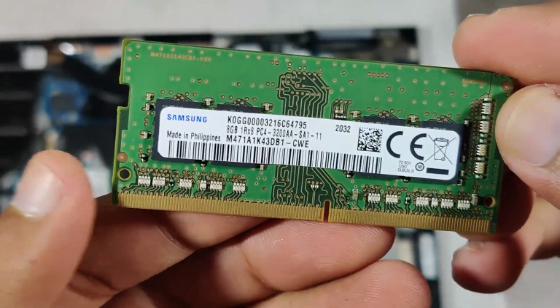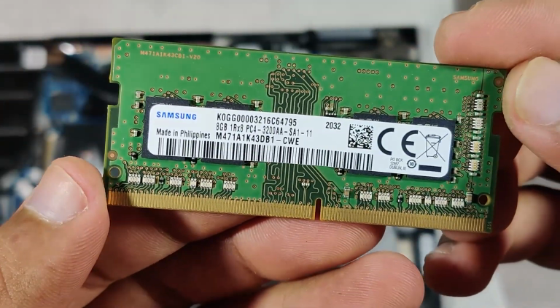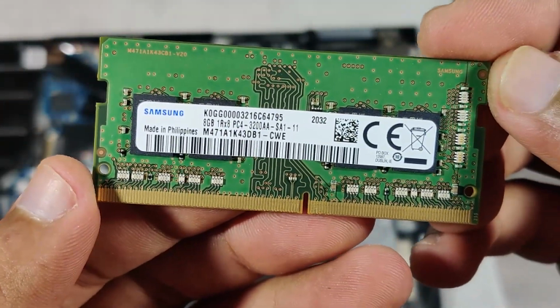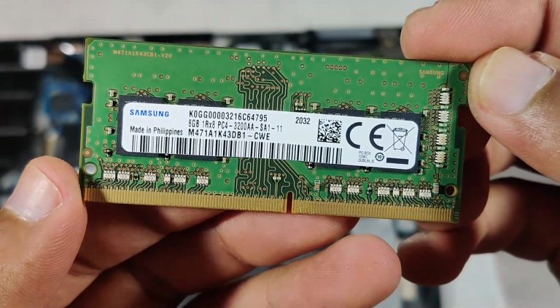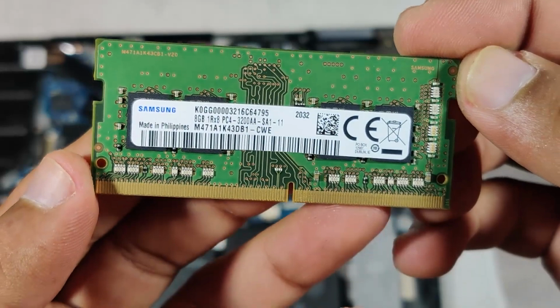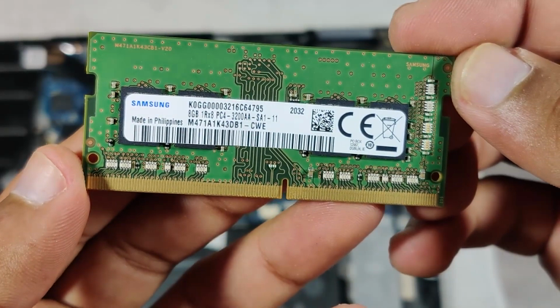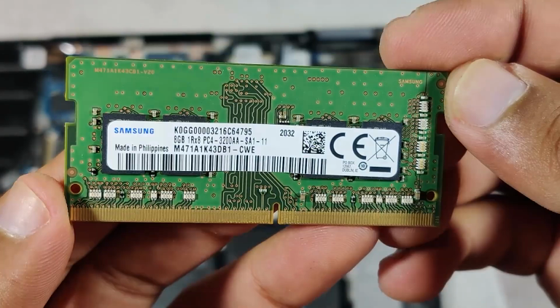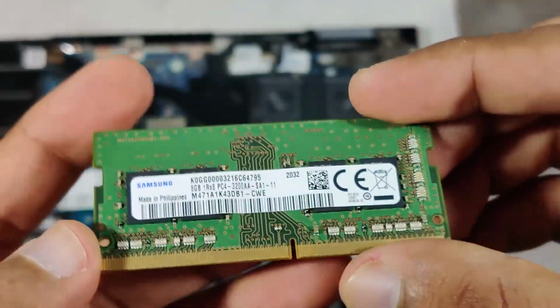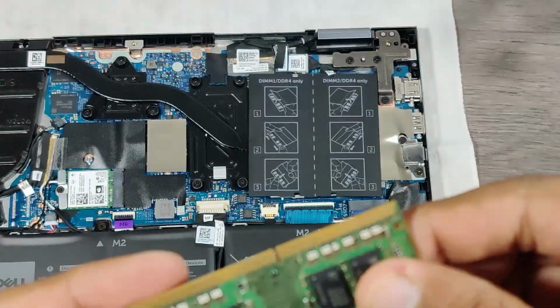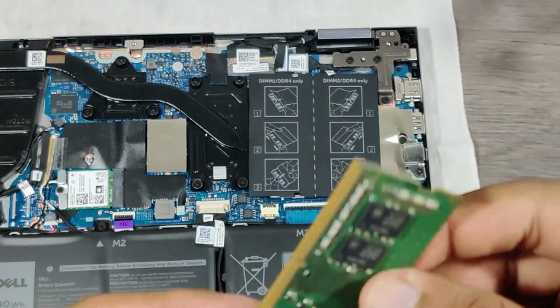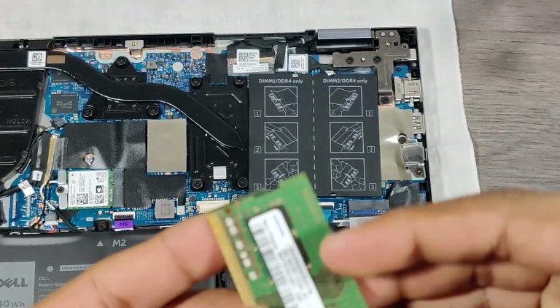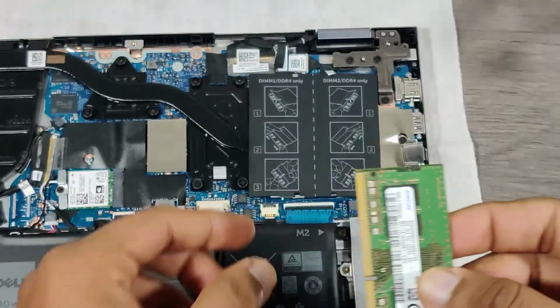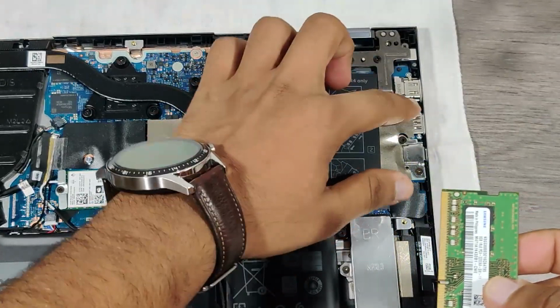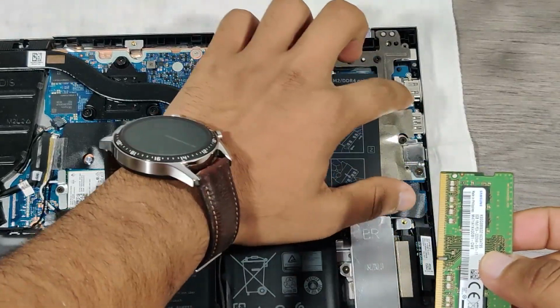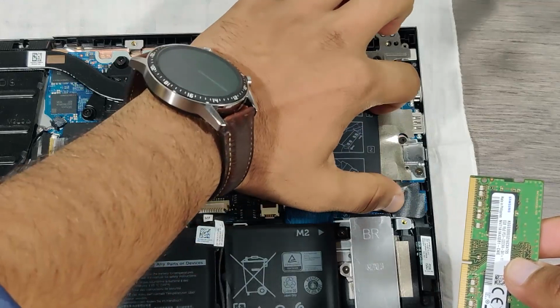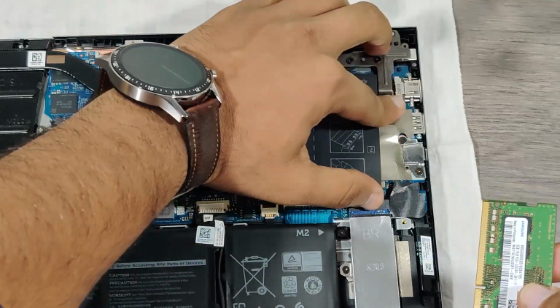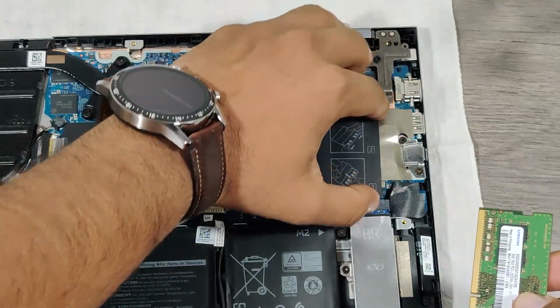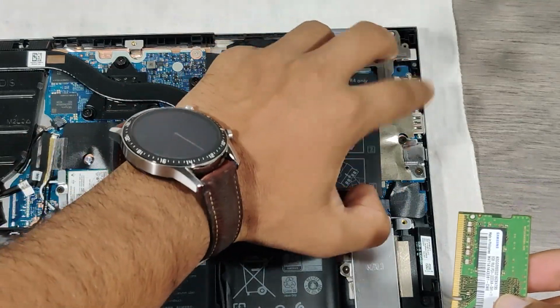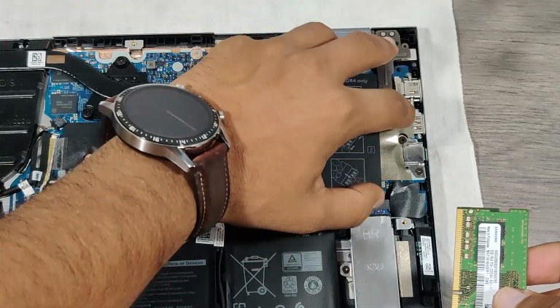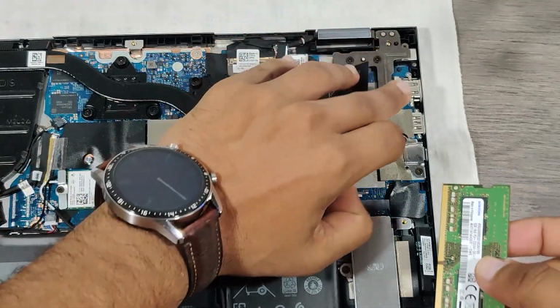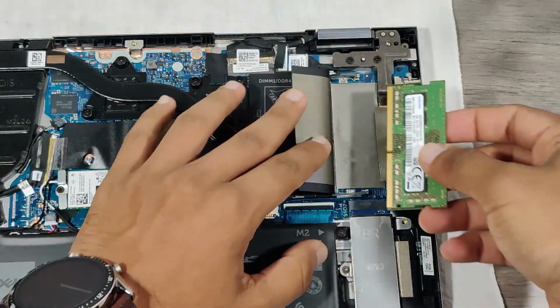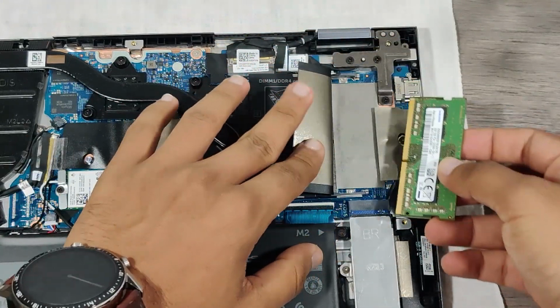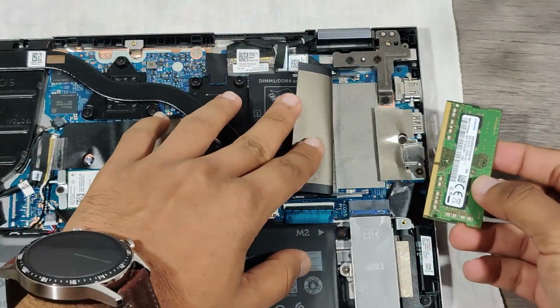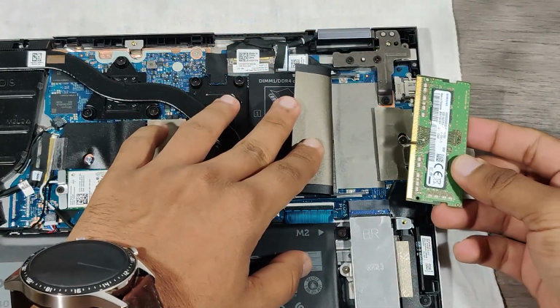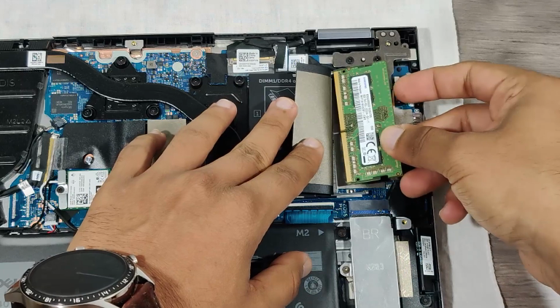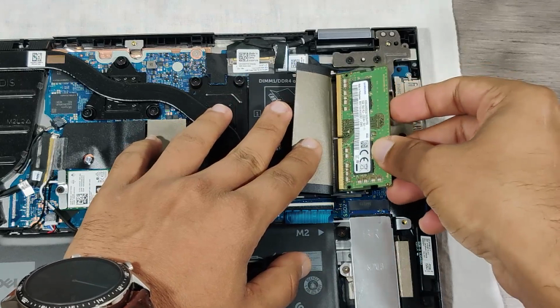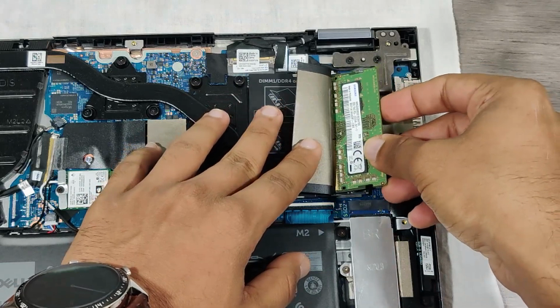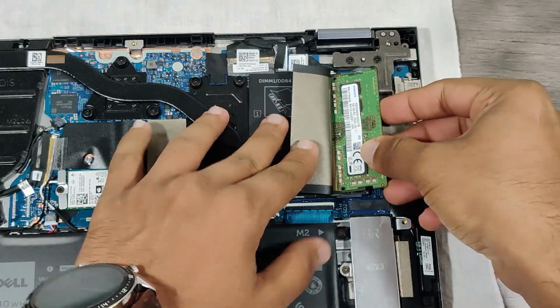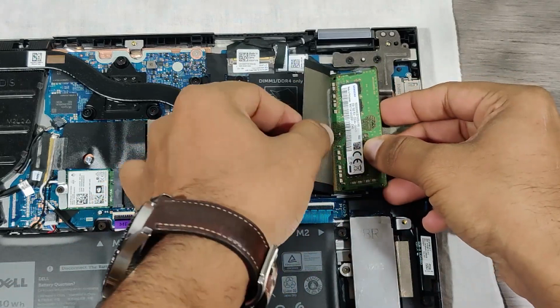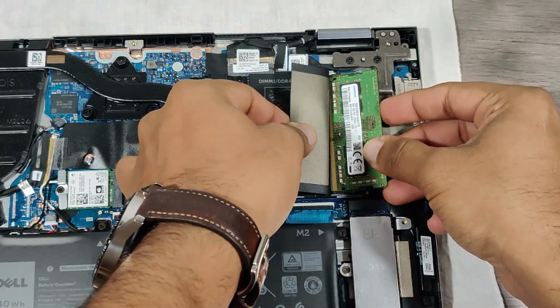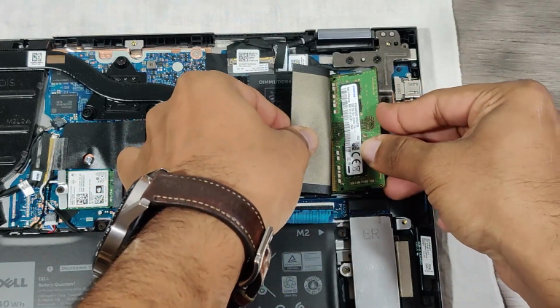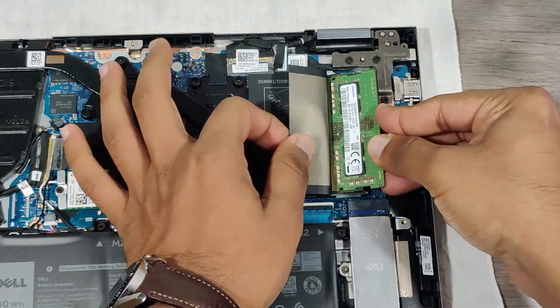This is the 8GB Samsung RAM. I'll put it in the second slot and install the 16GB on the first slot. By doing this, it doesn't make any difference in performance, but I personally like to have the bigger capacity RAM on the first slot.